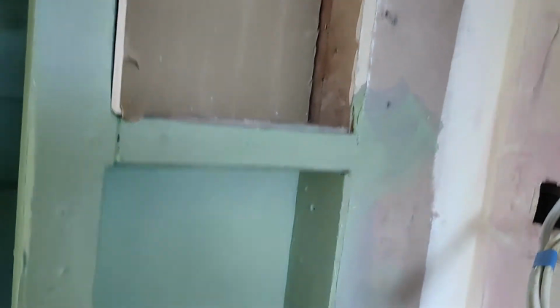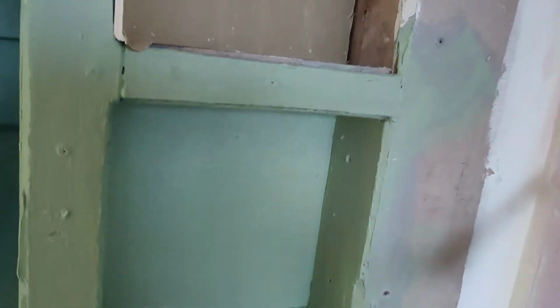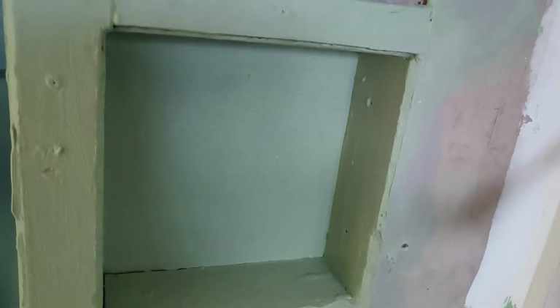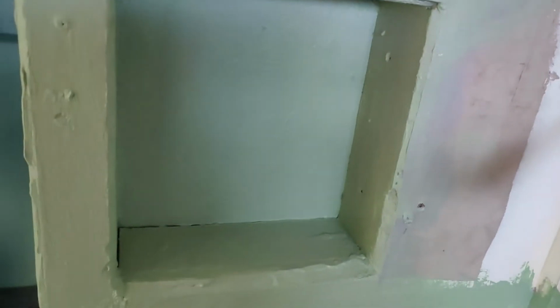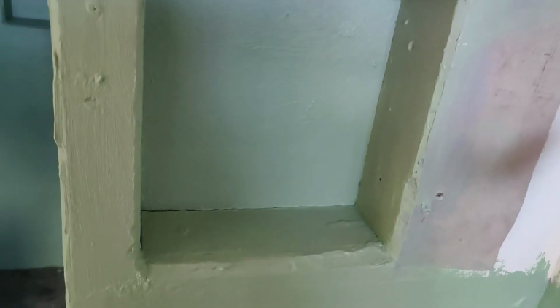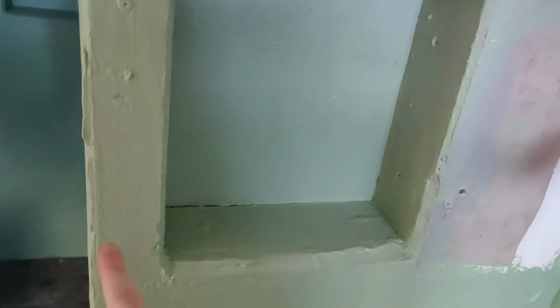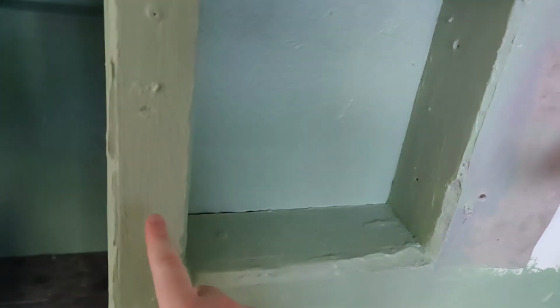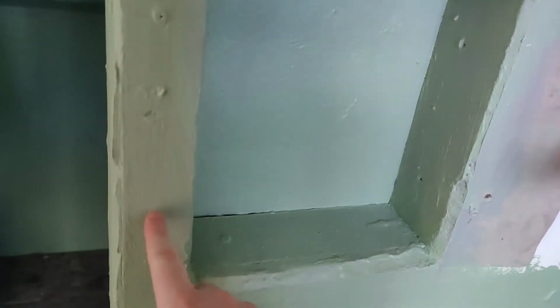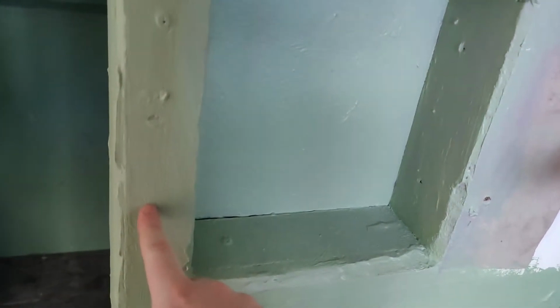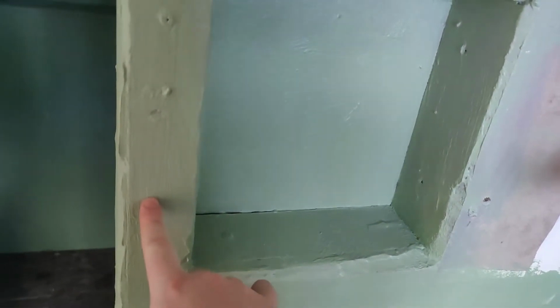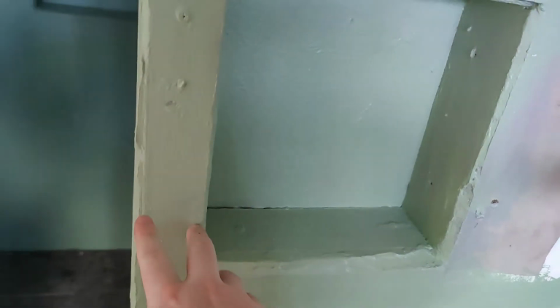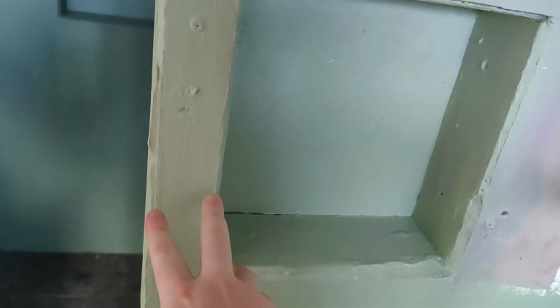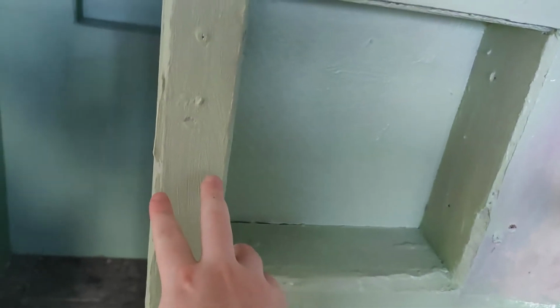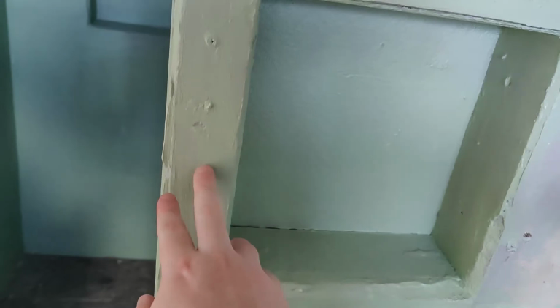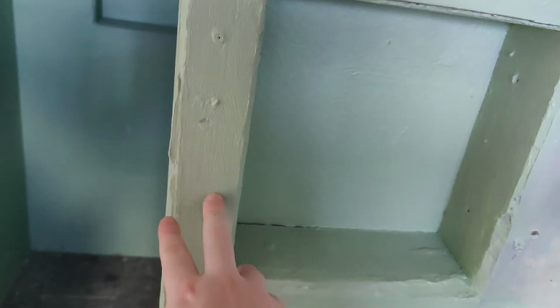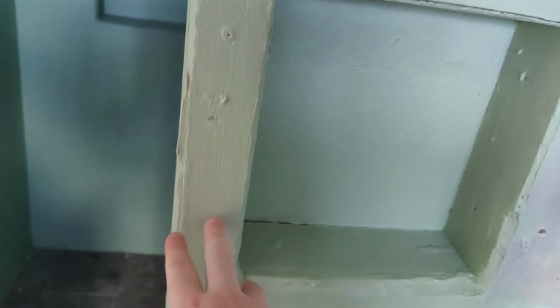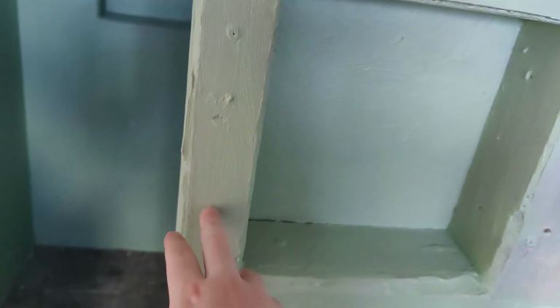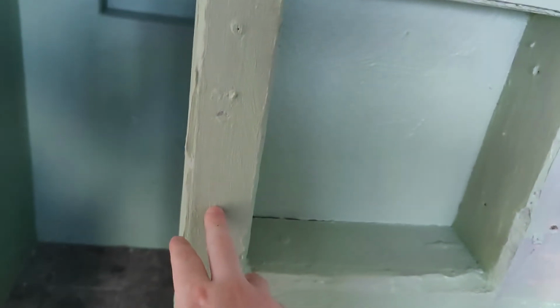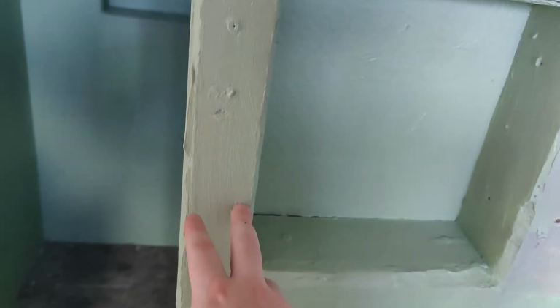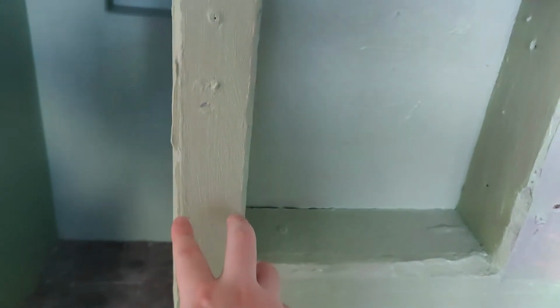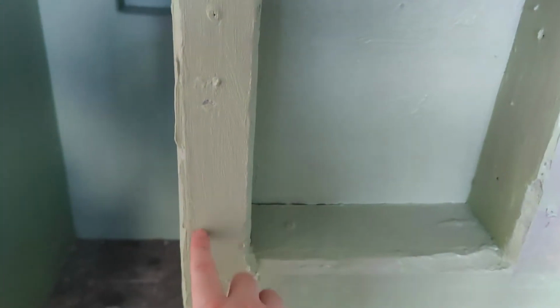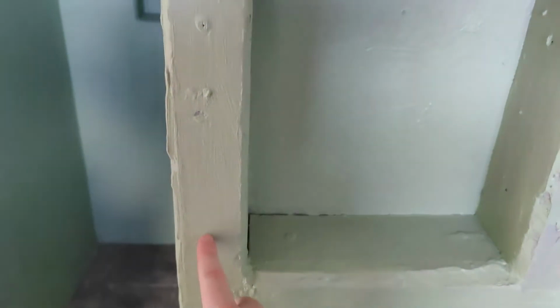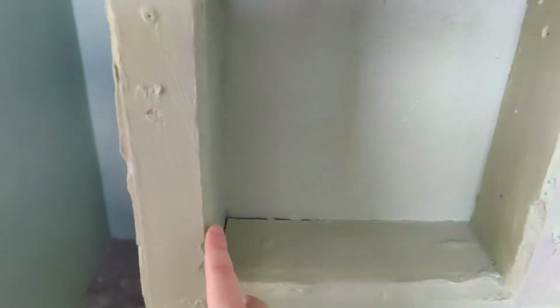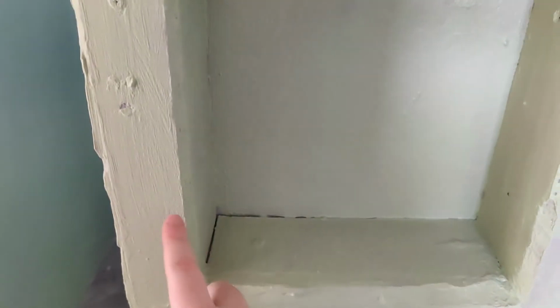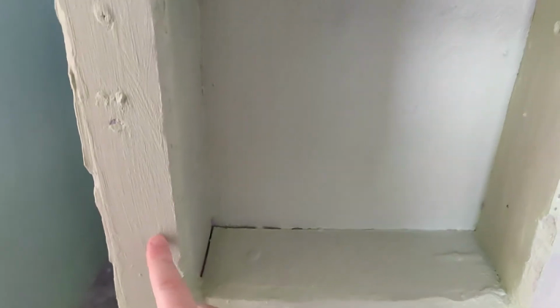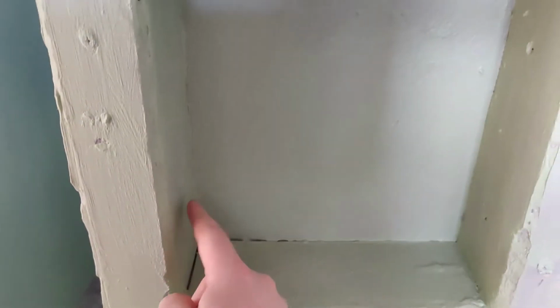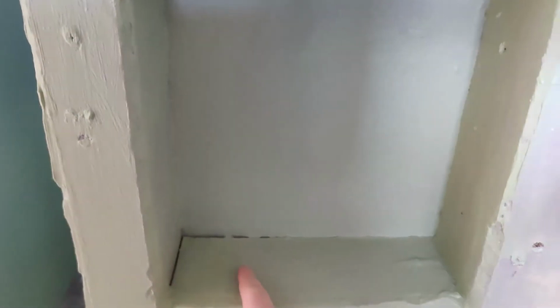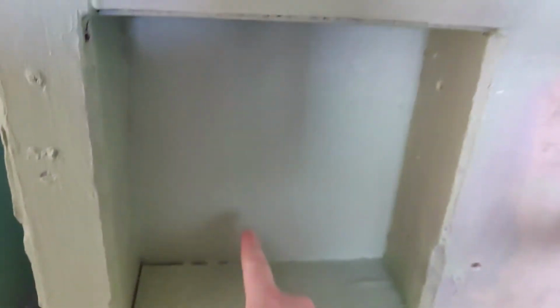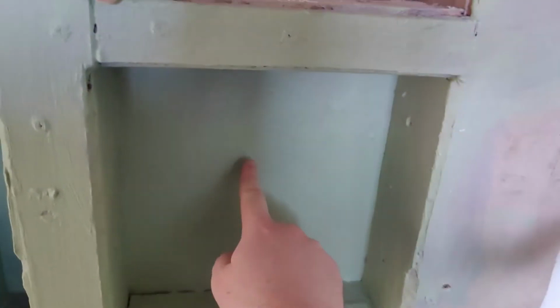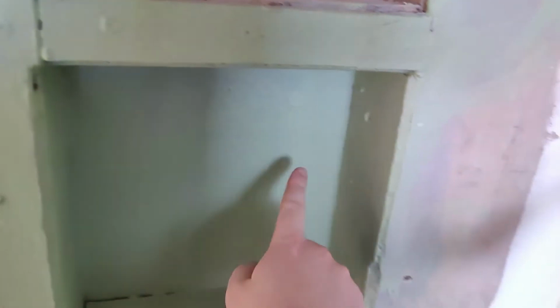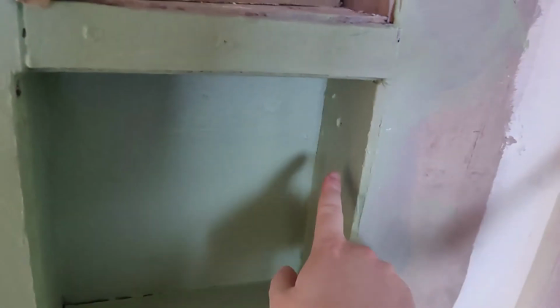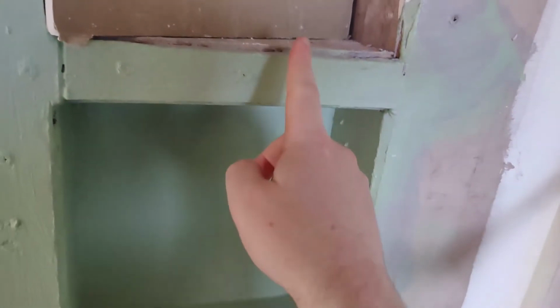The way that it works is you fix your villaboard or wet area plasterboard to the outside of the timber frame — so you've got one here, here, here, here, here, here — it's all fixed.